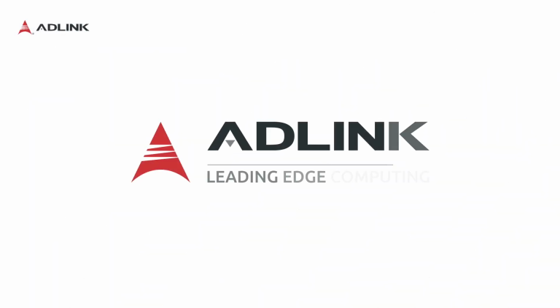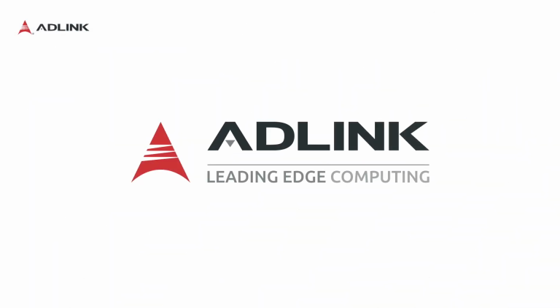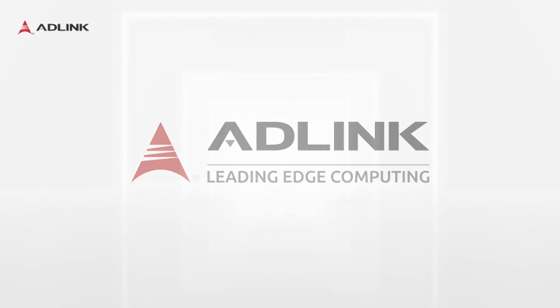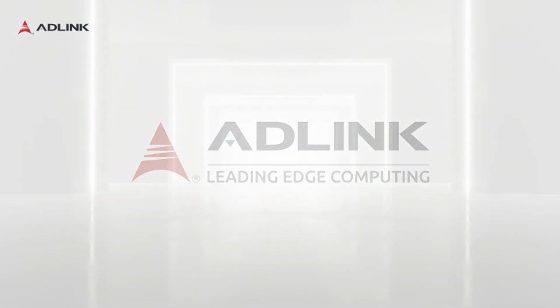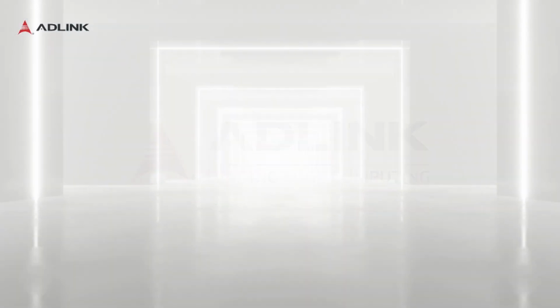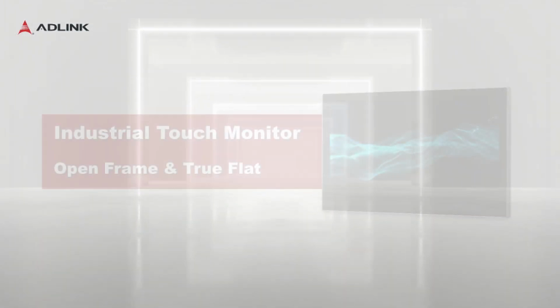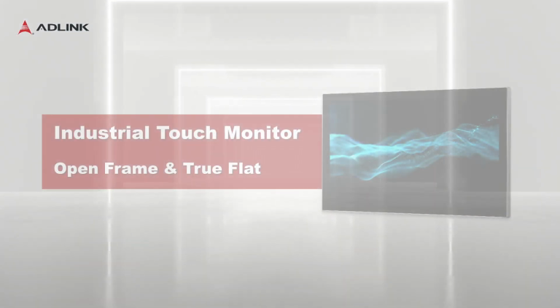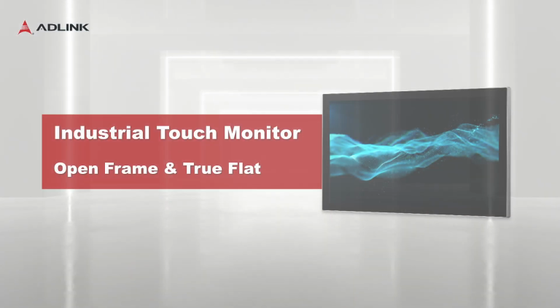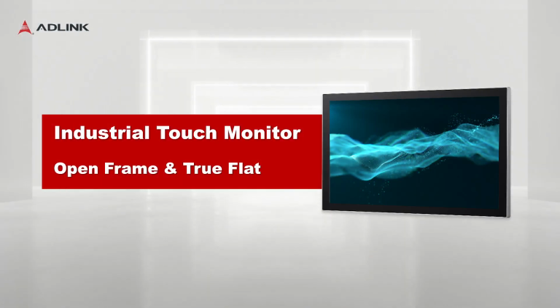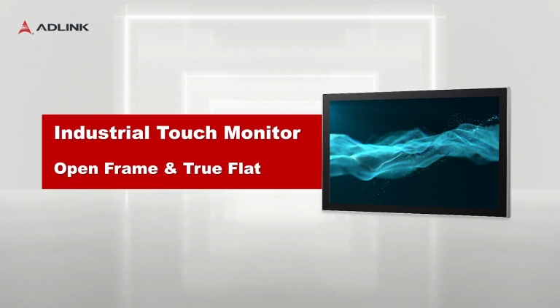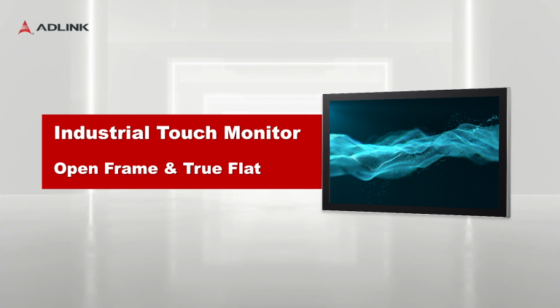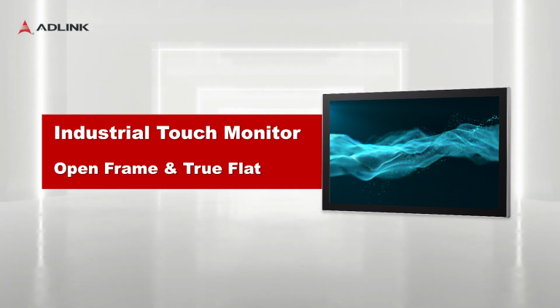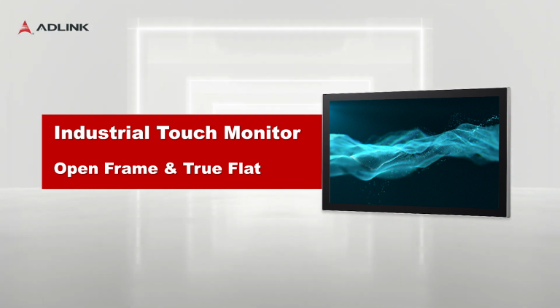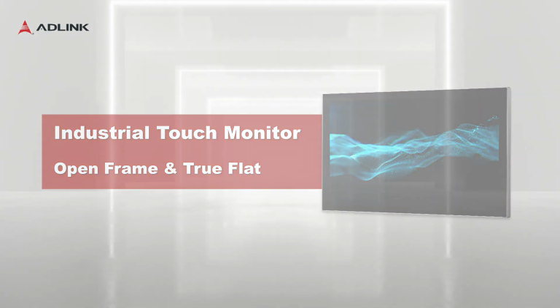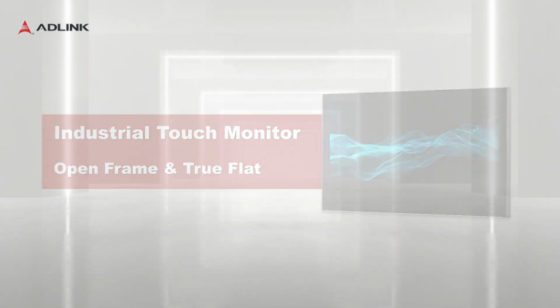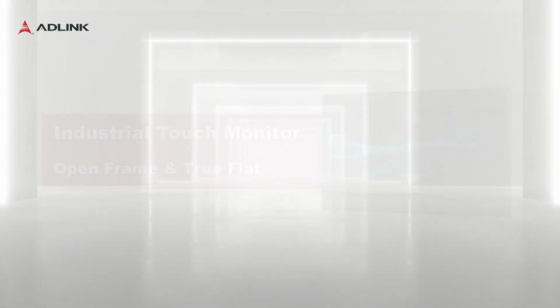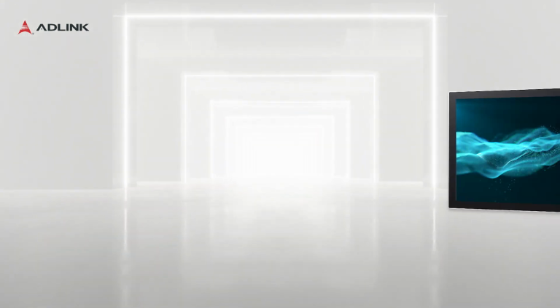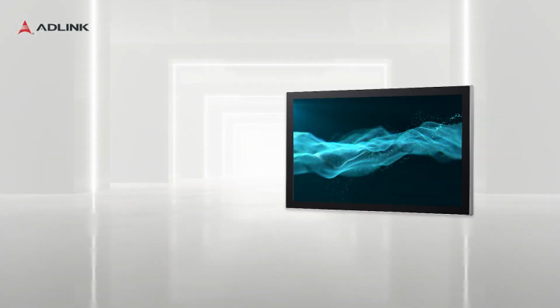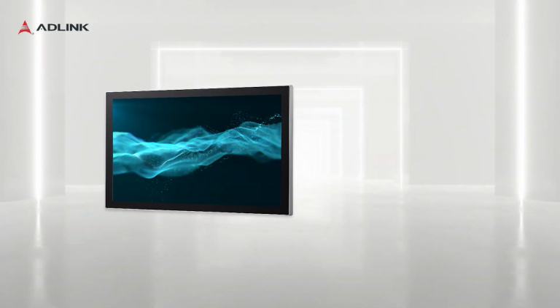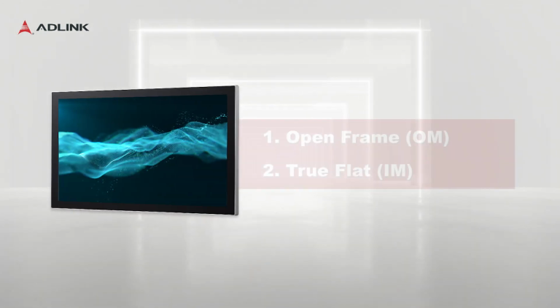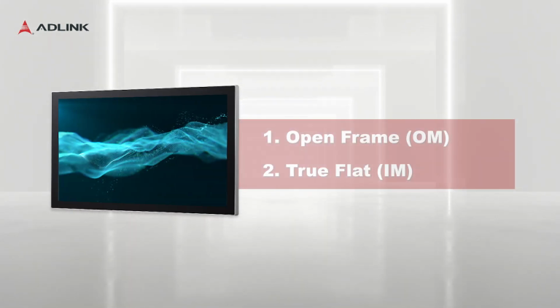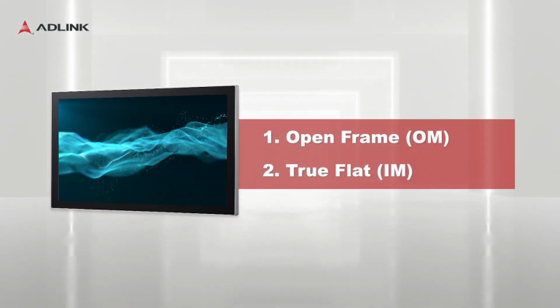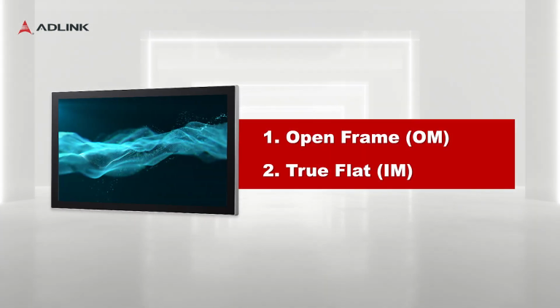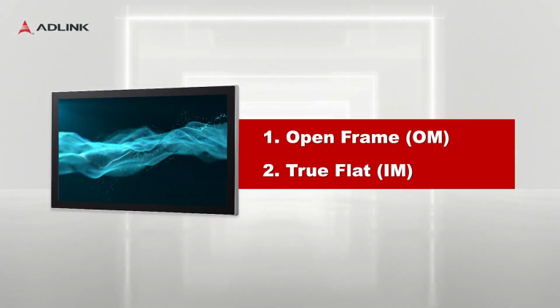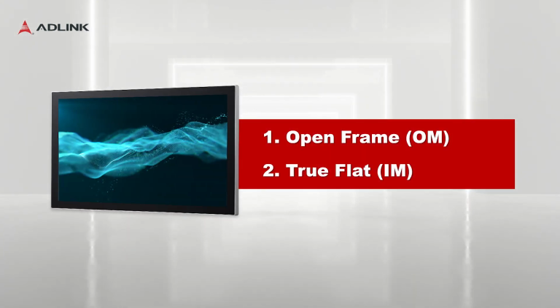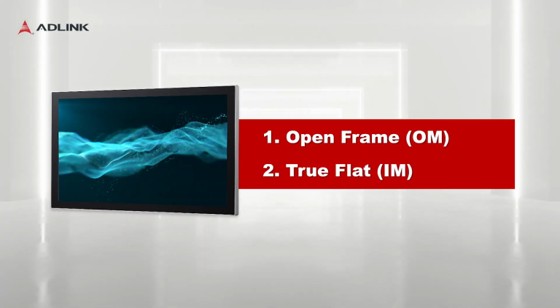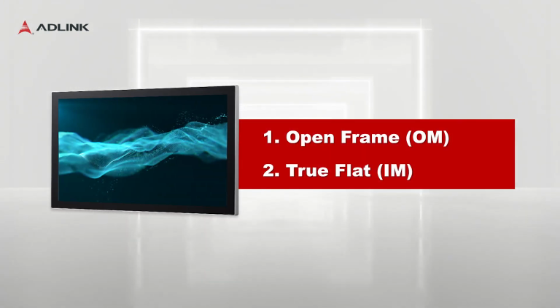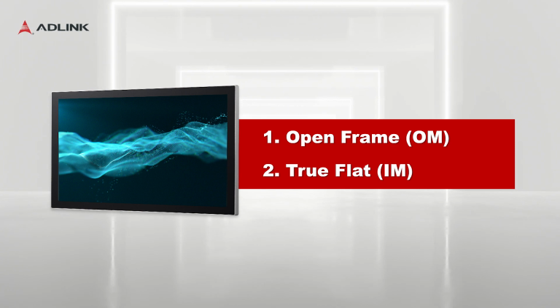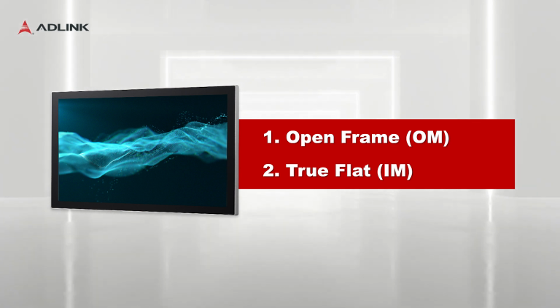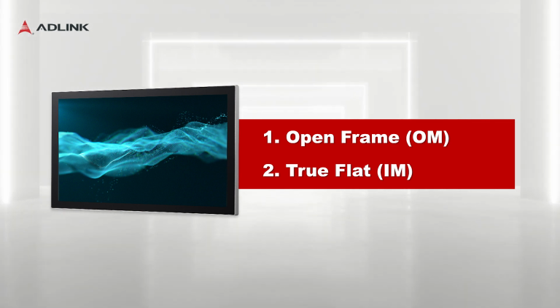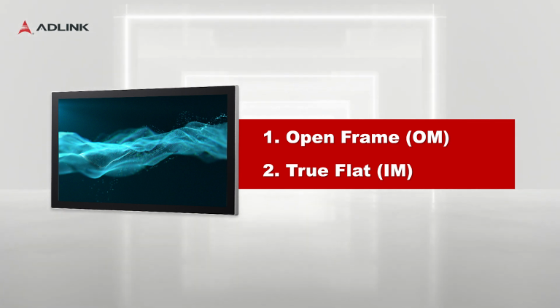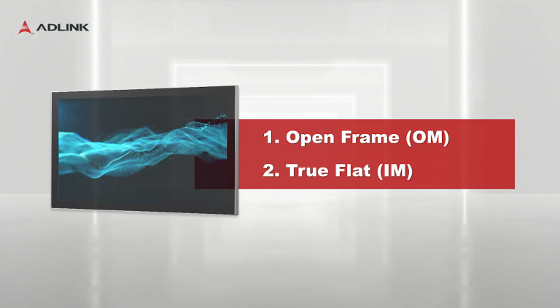AD-Link is proud to introduce its latest industrial touch monitors. With two different form factors, the OM is our open frame series and the IM is a true flat design.